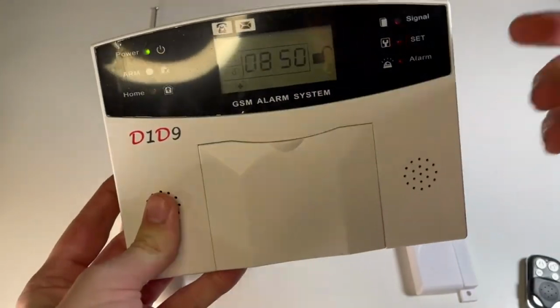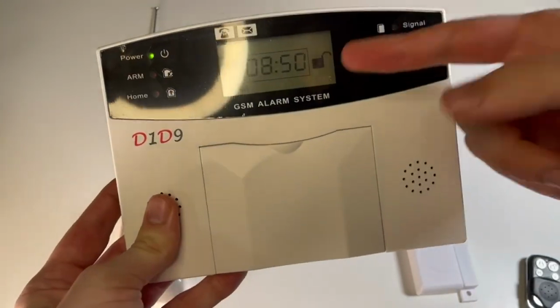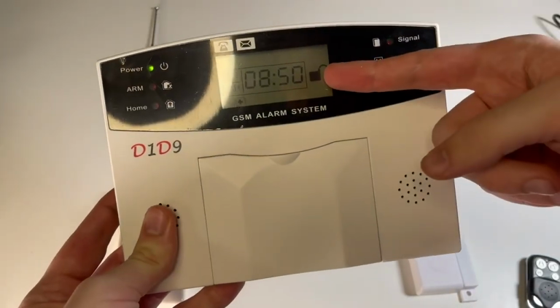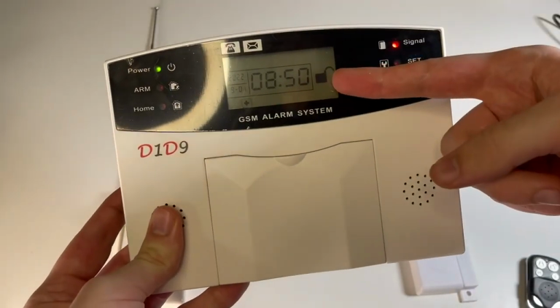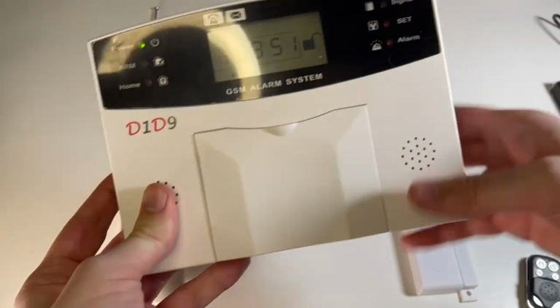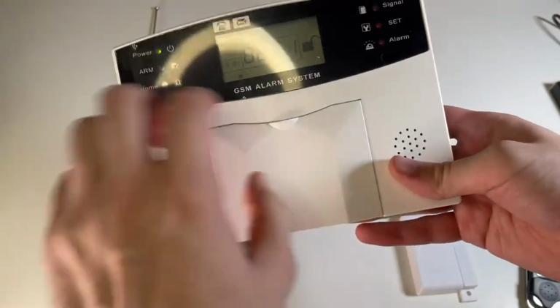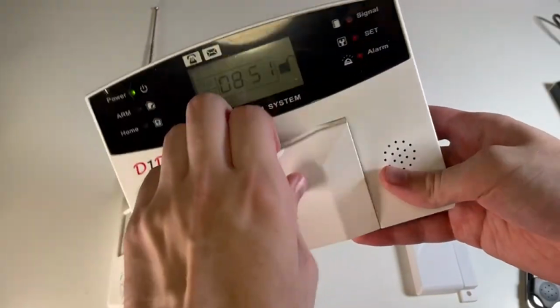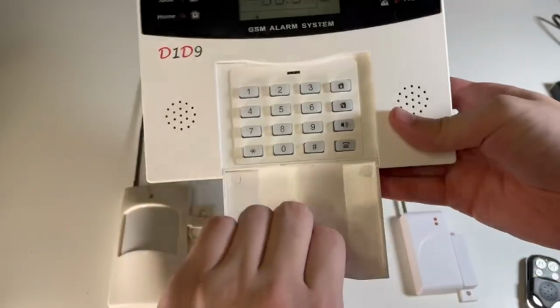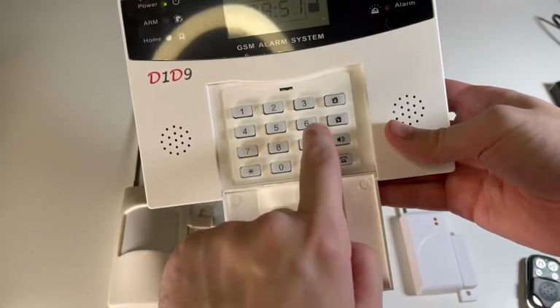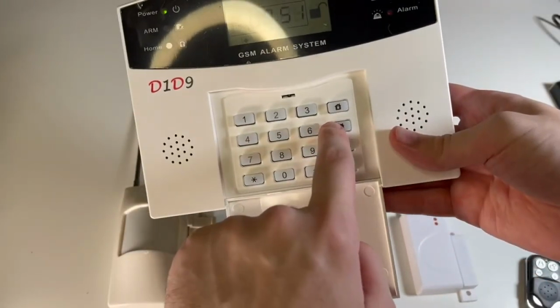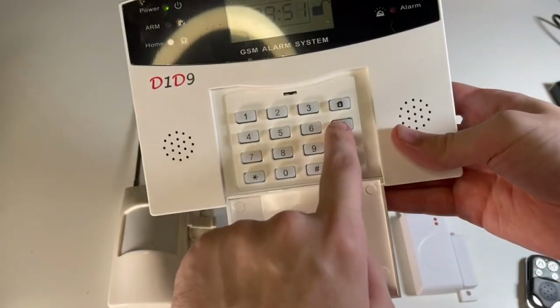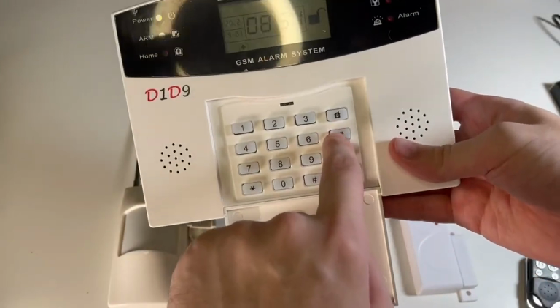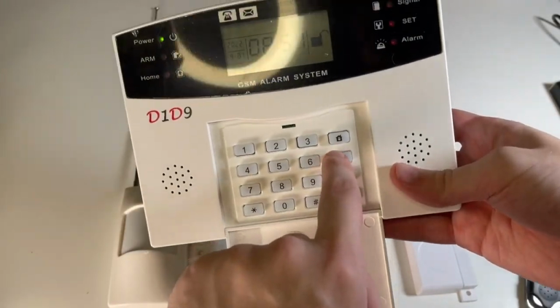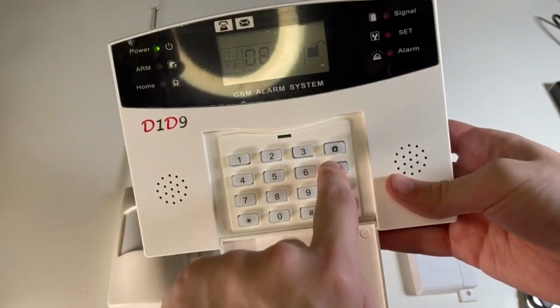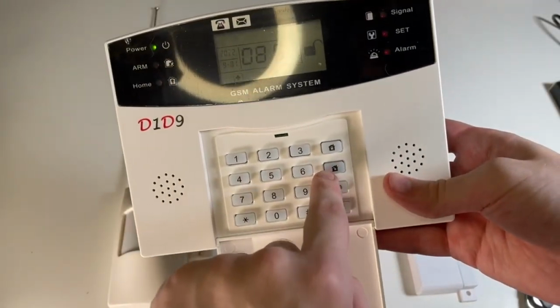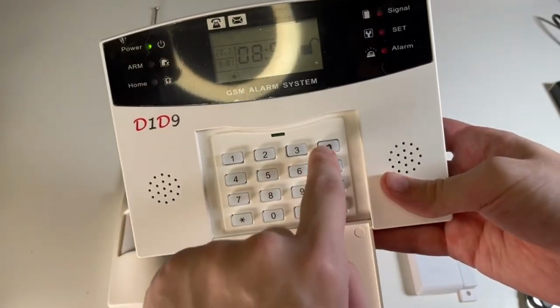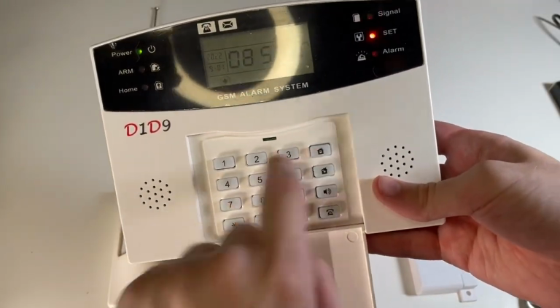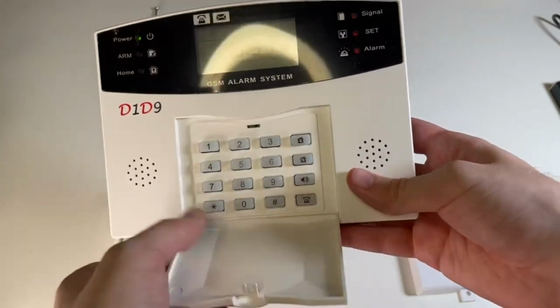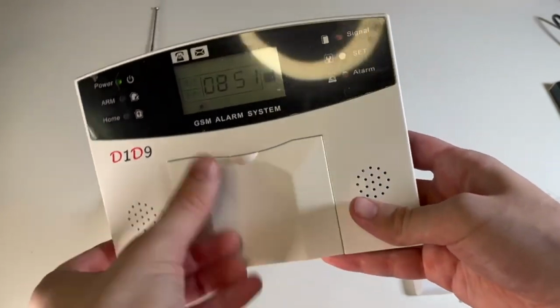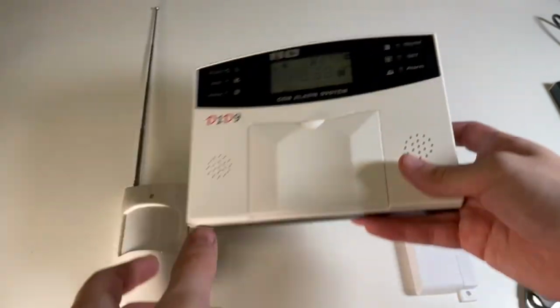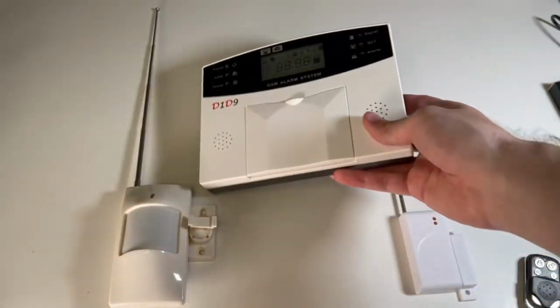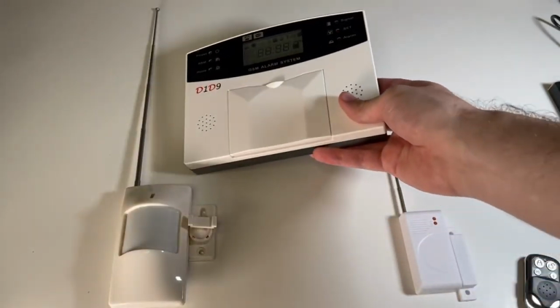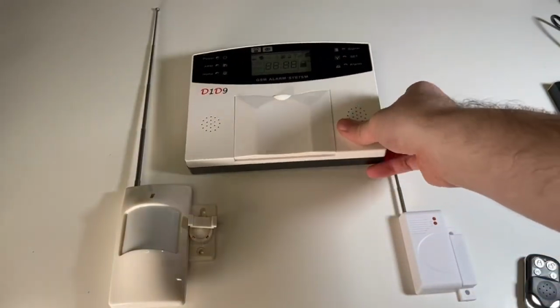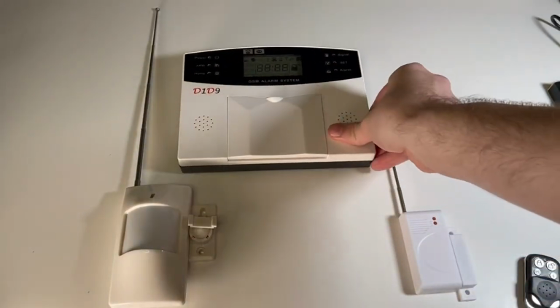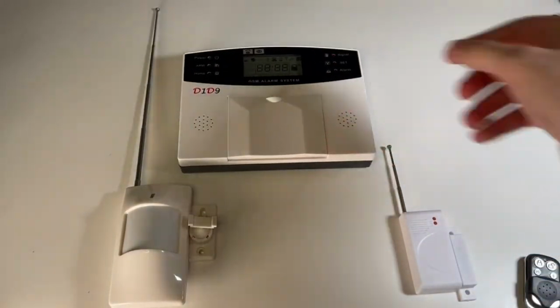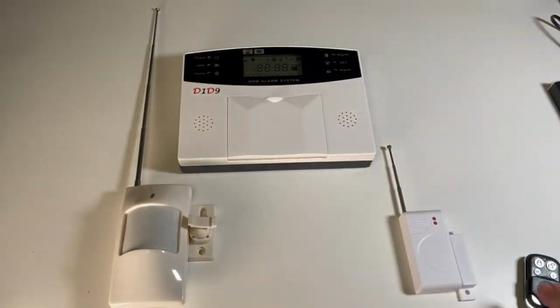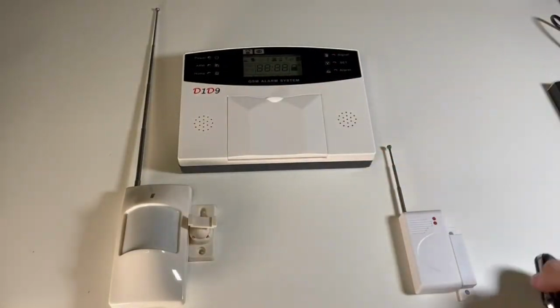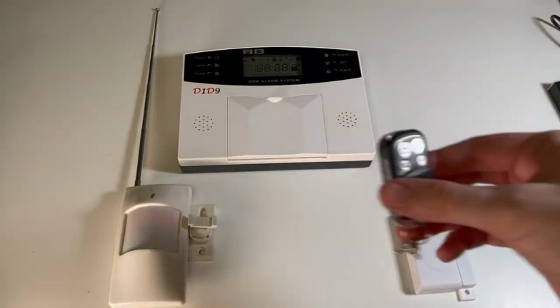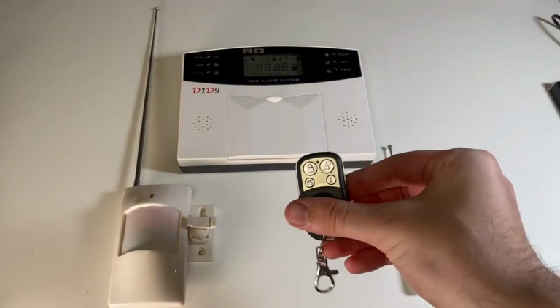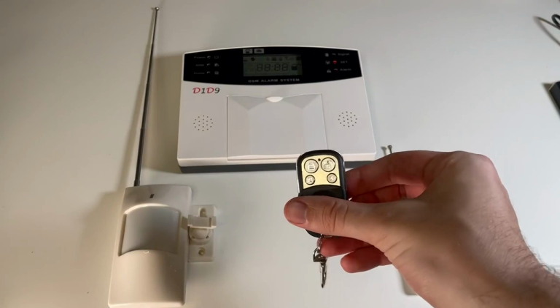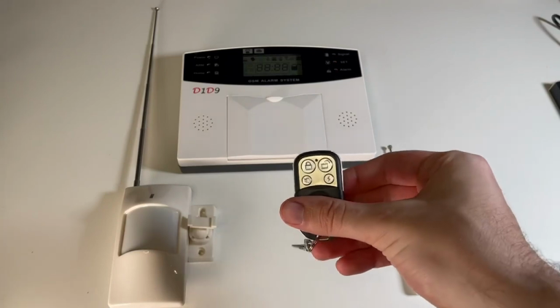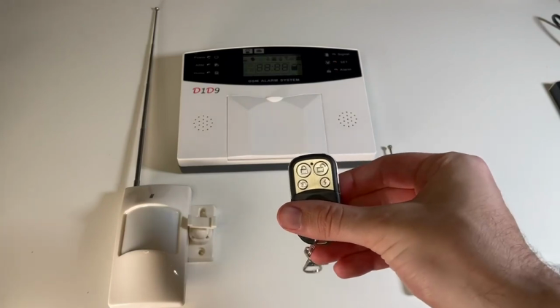Right now I have it unarmed, but you can arm it with a button on the keypad, or there are also multiple key fobs where you can arm it from.